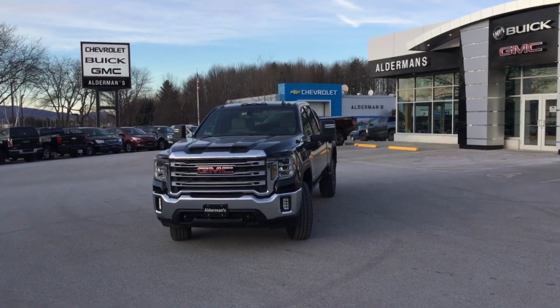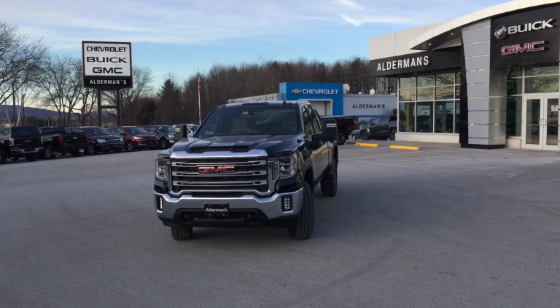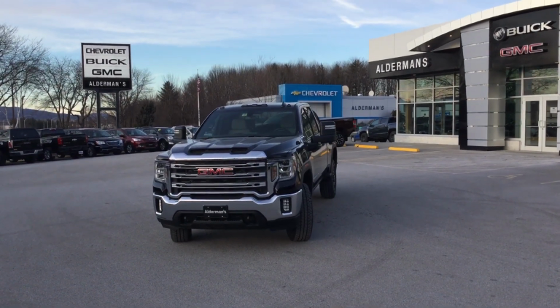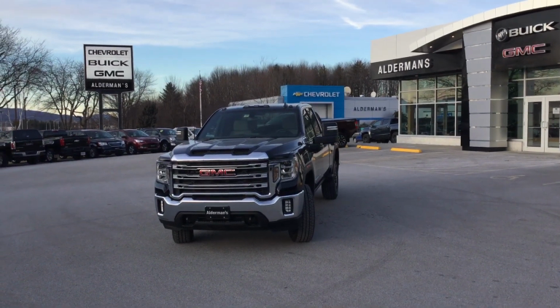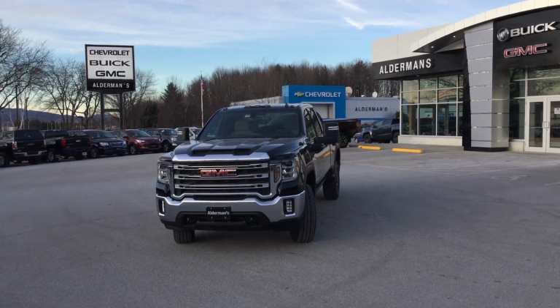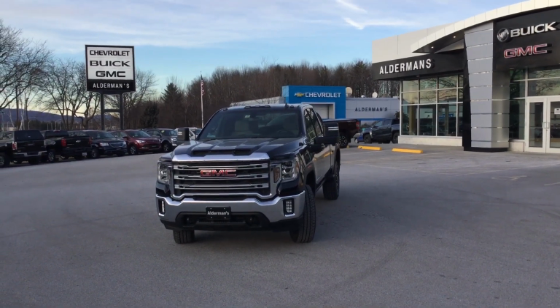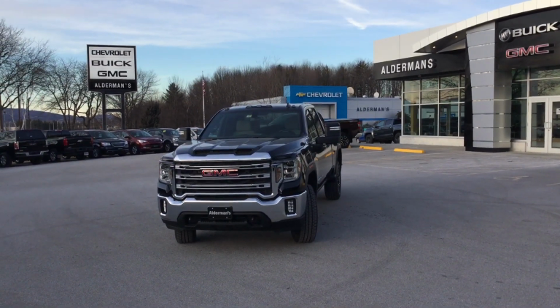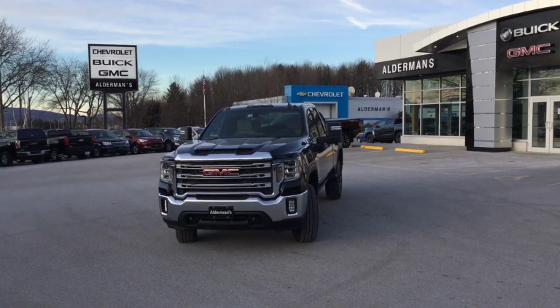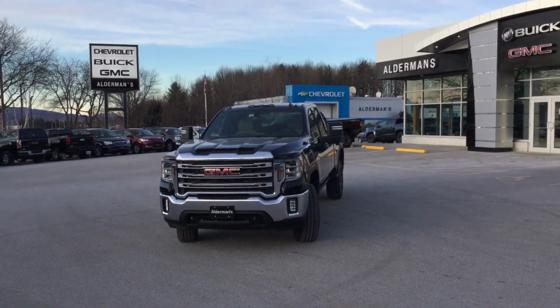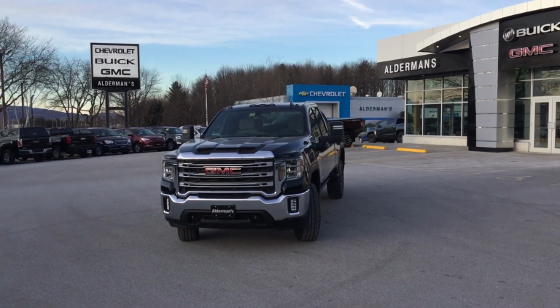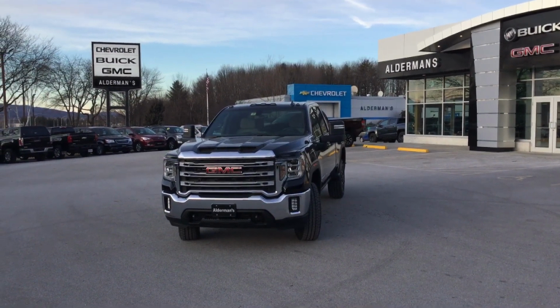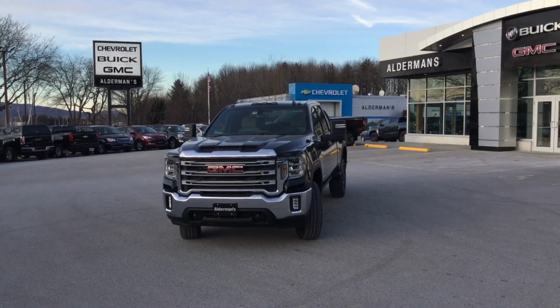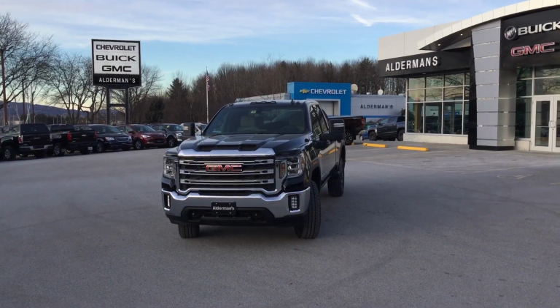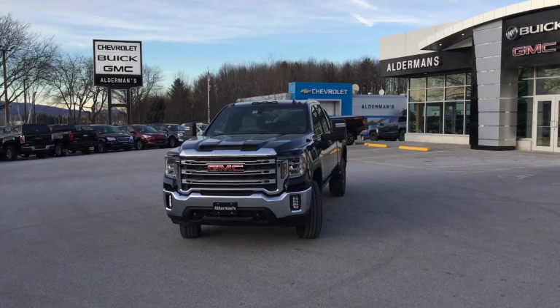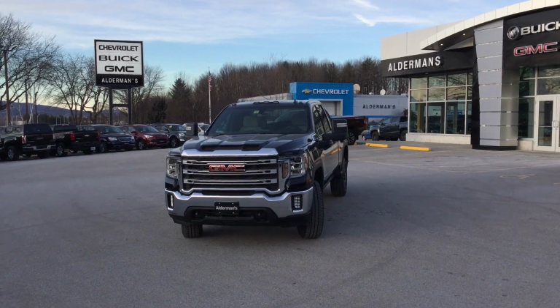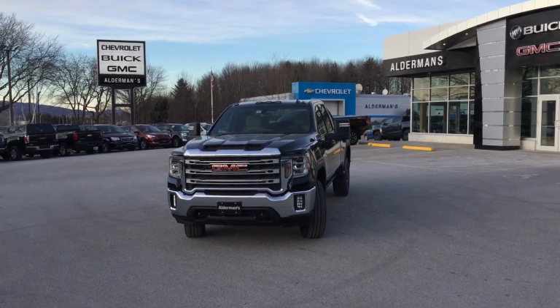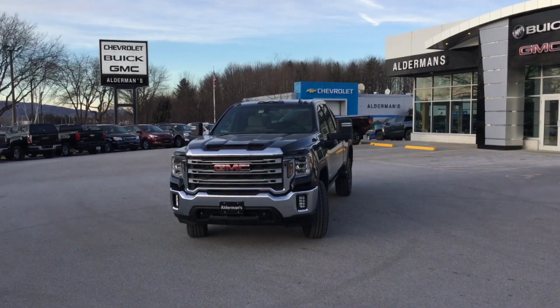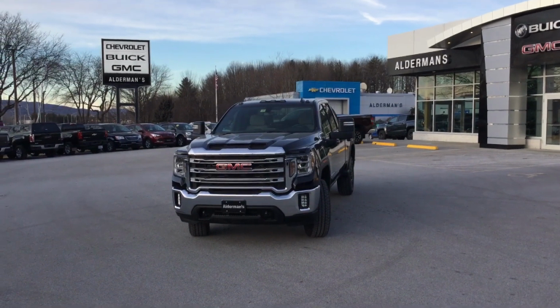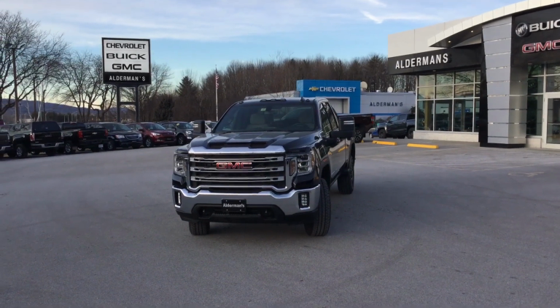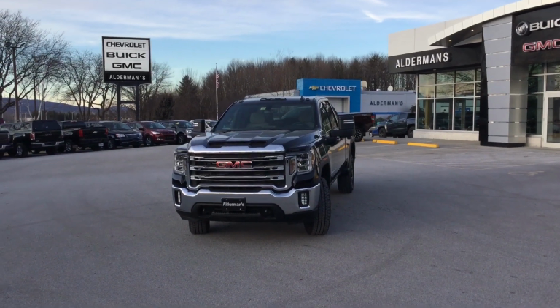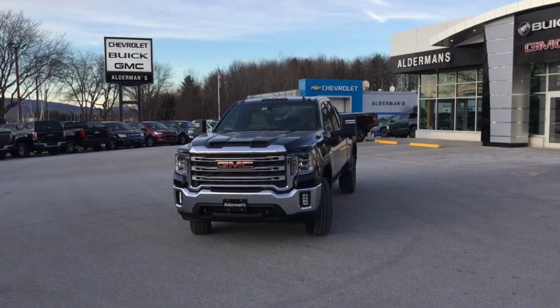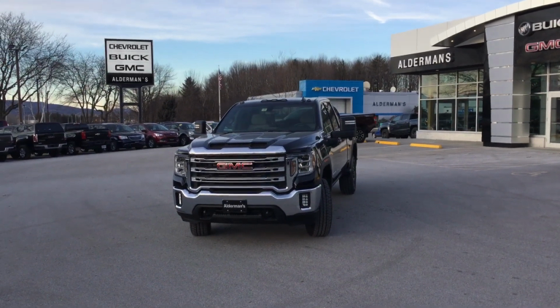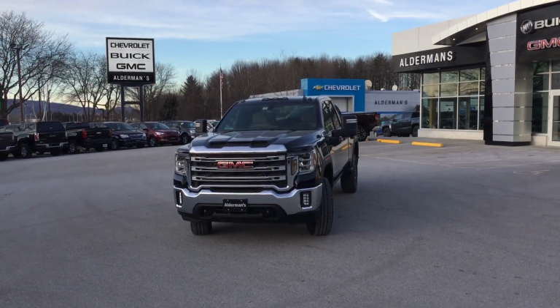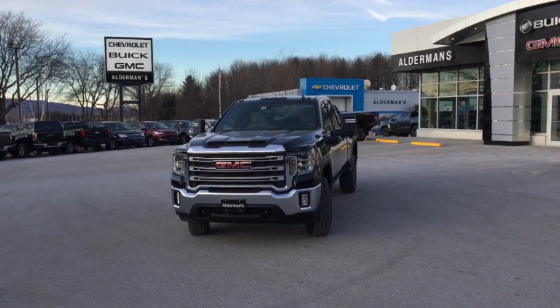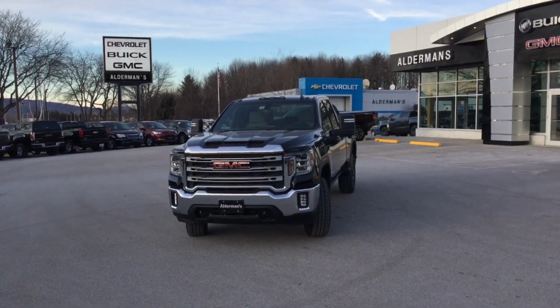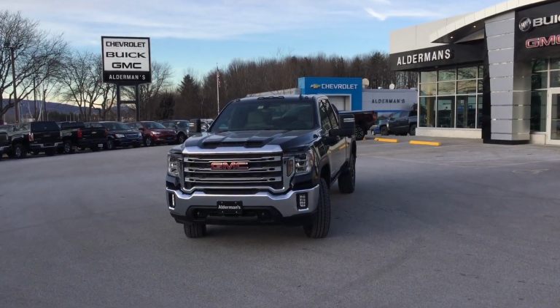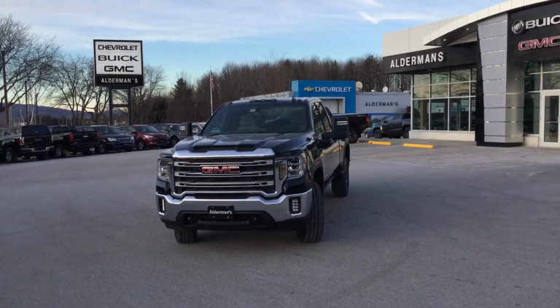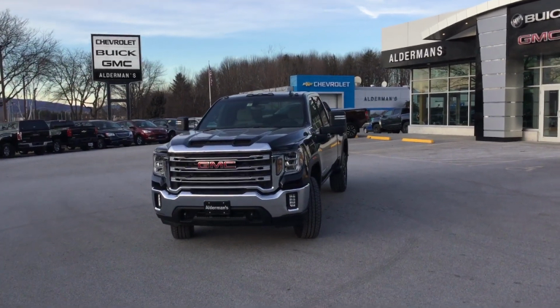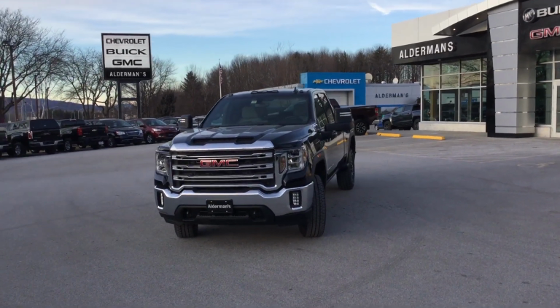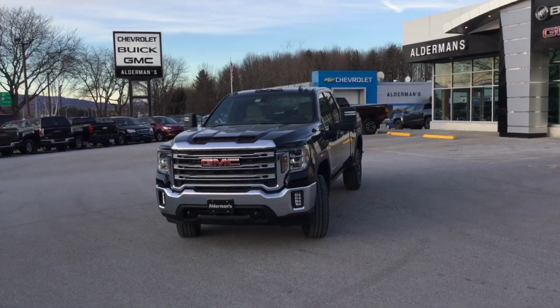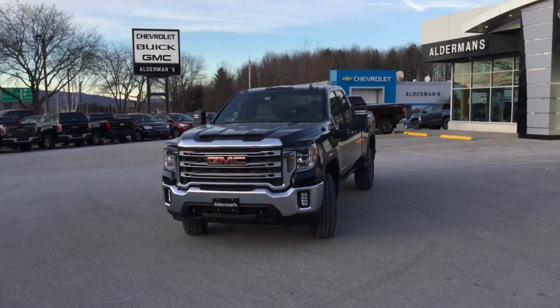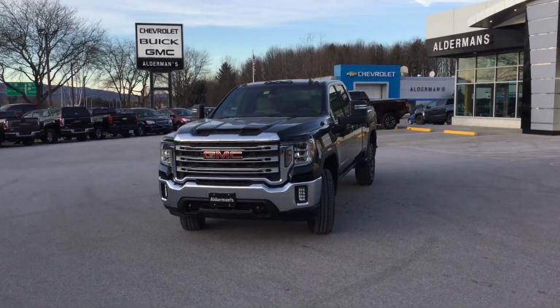Hey David, Eric over here at Alderman's Chevrolet Buick GMC, Vermont's favorite car dealership, where we are known for two things: awesome deals and fabulous service.